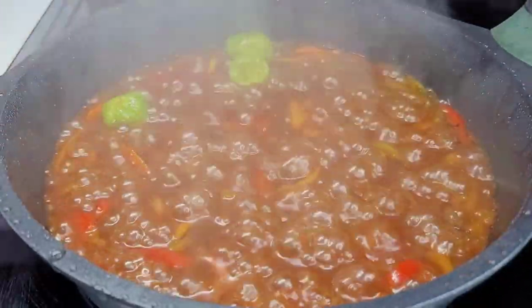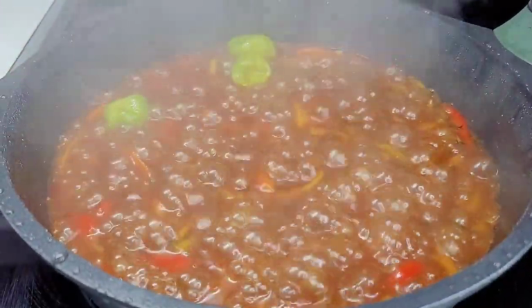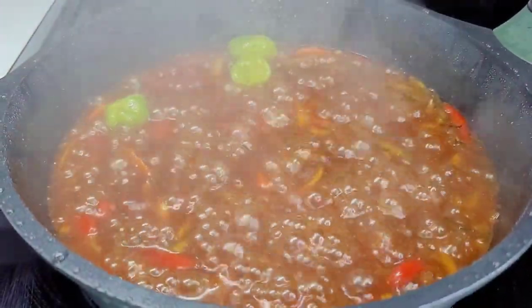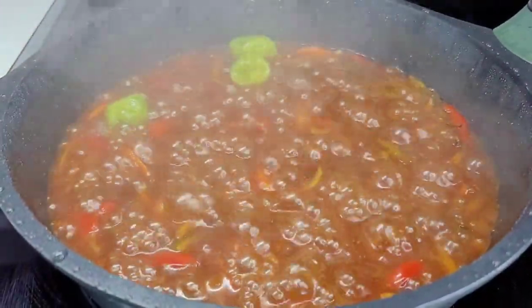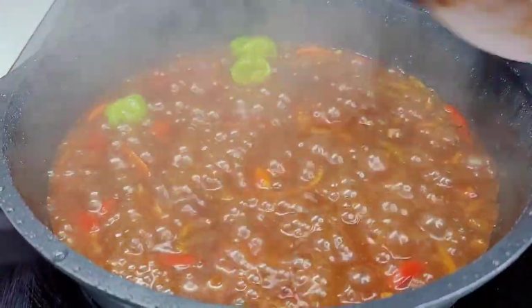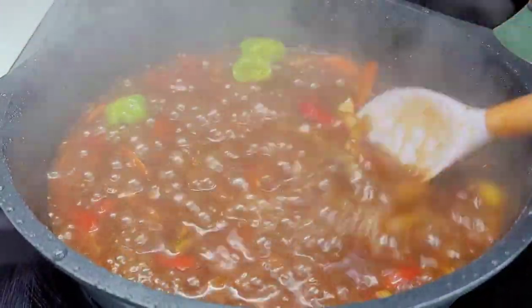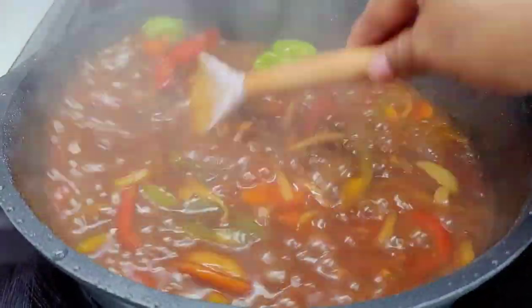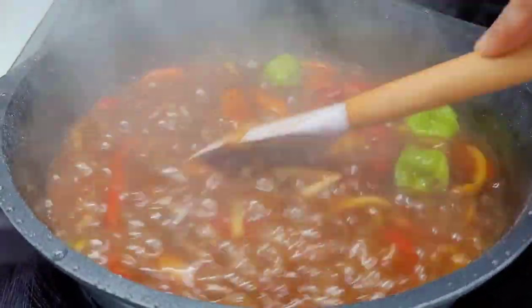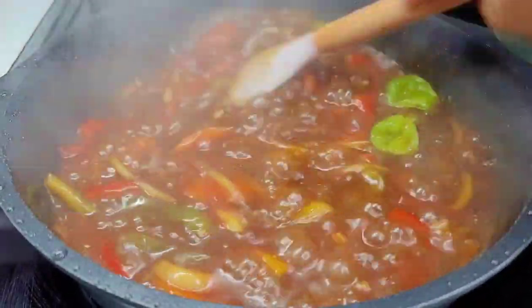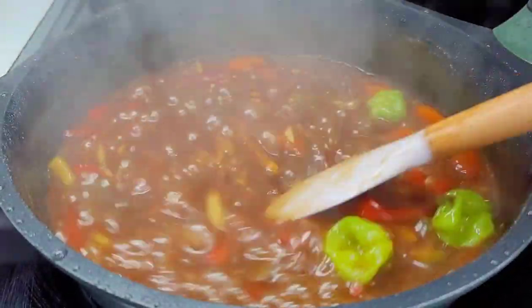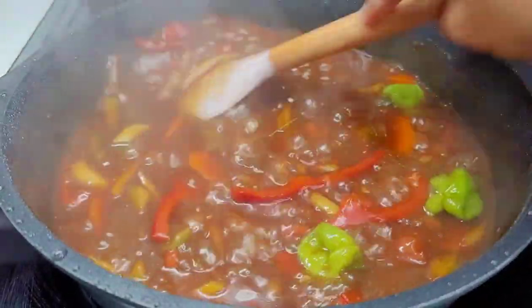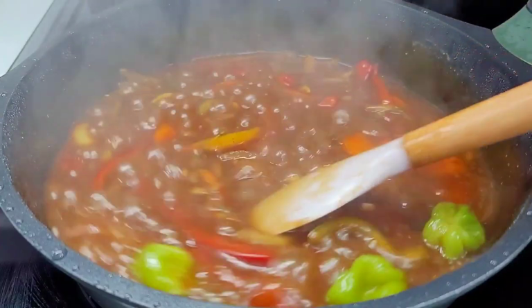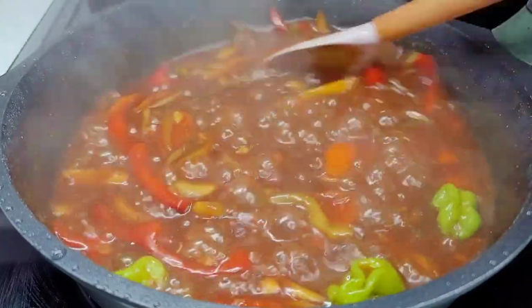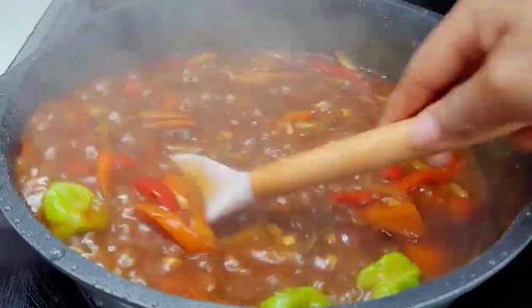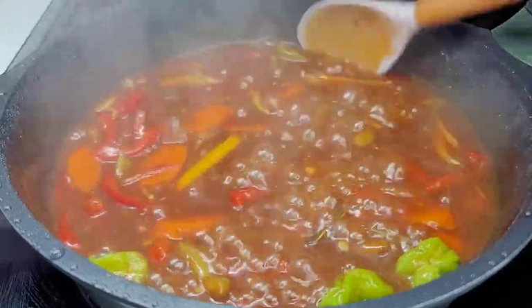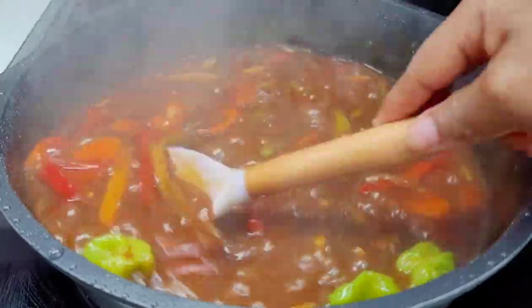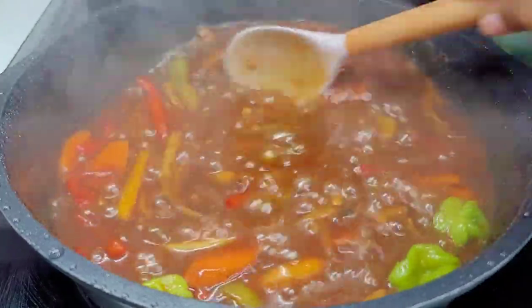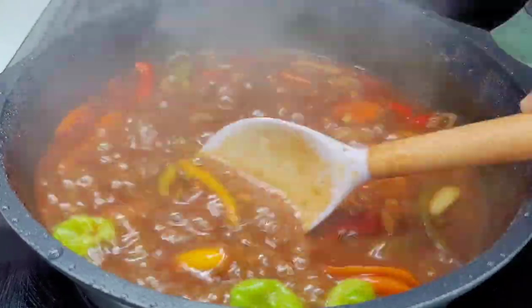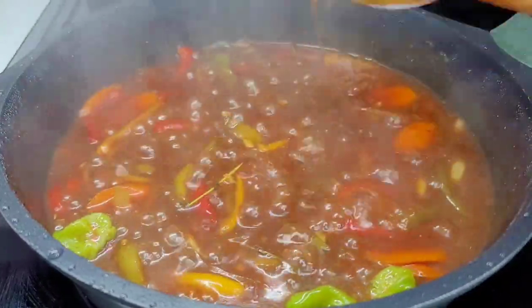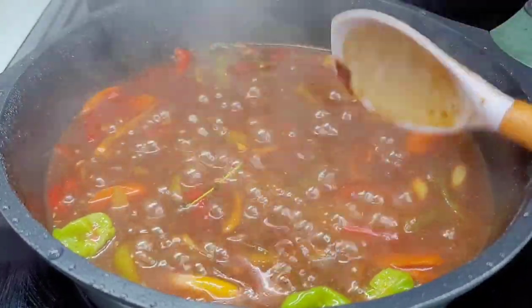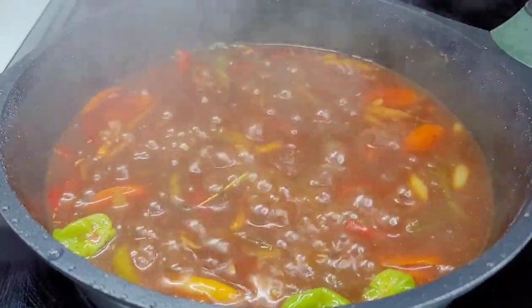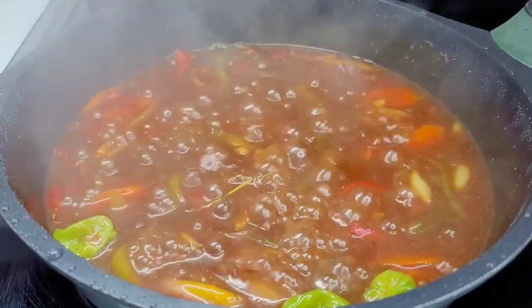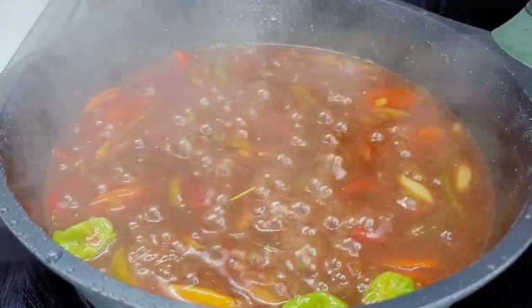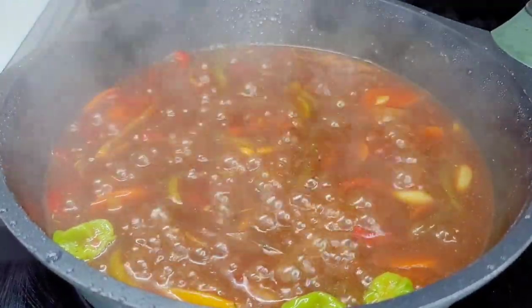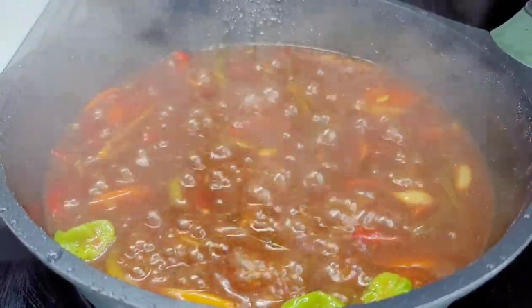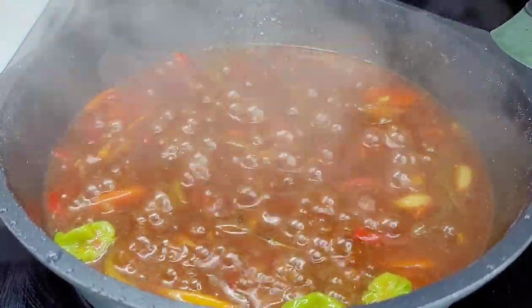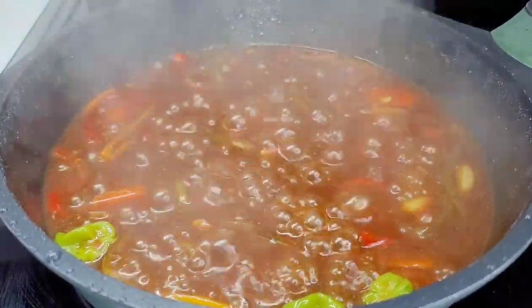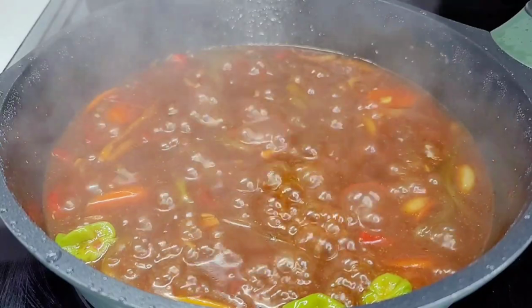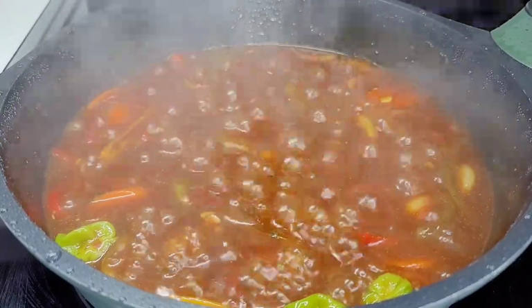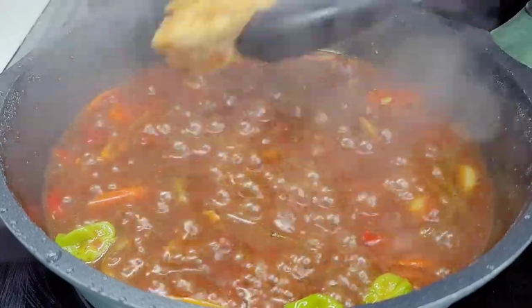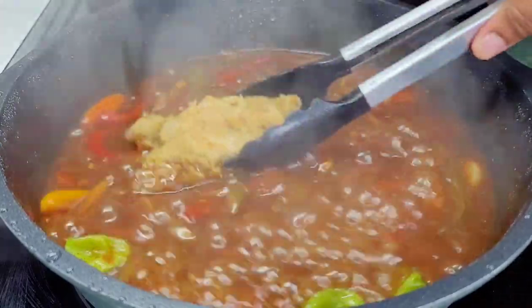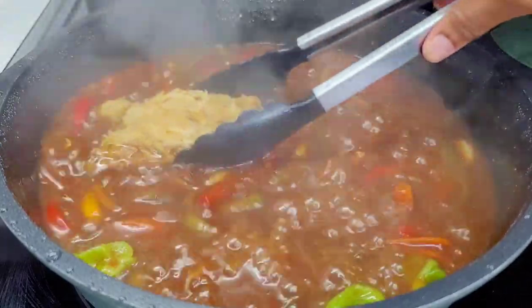At this point, add the fish and make sure it's nicely coated with that sauce. Cover on low heat and allow it to simmer for about five minutes.